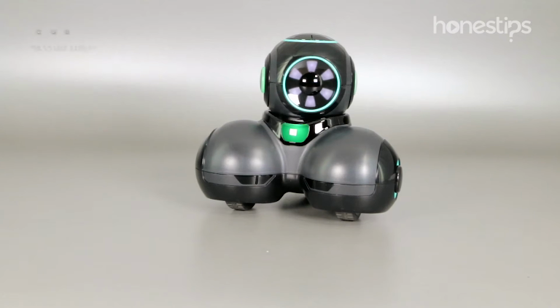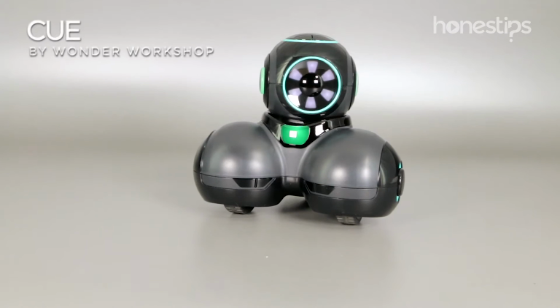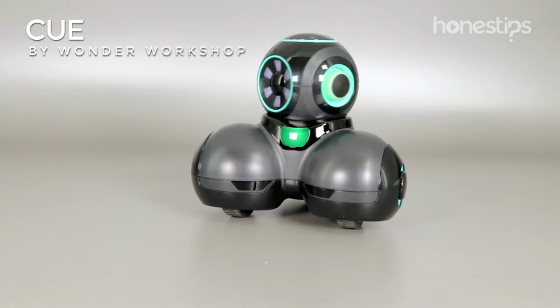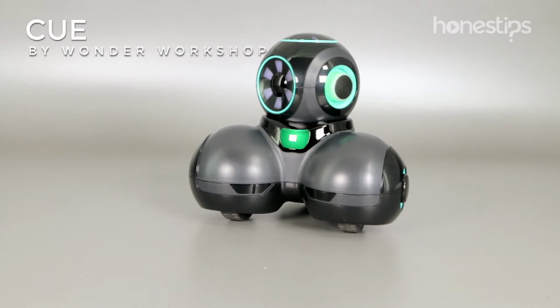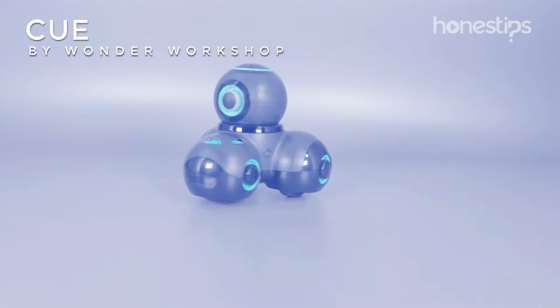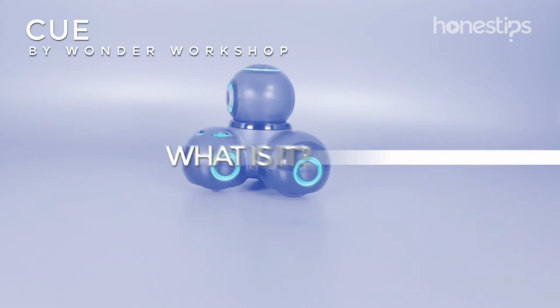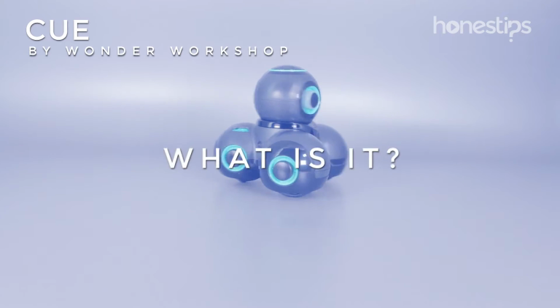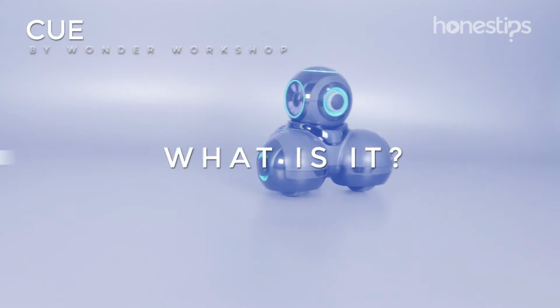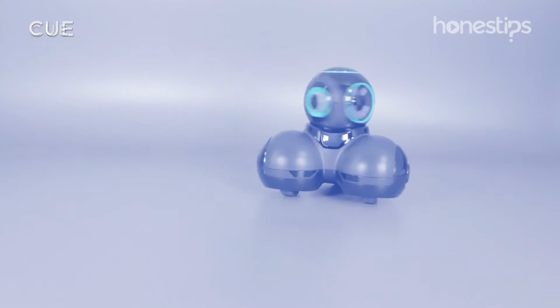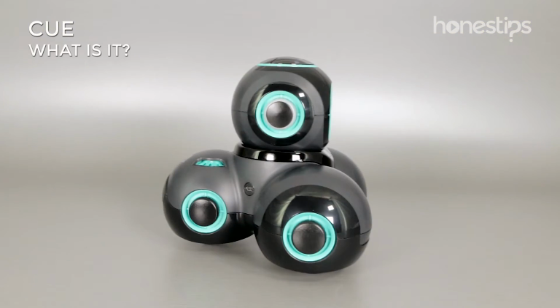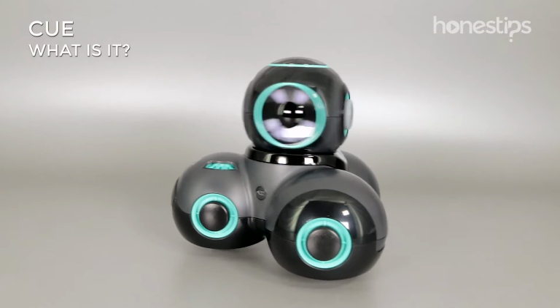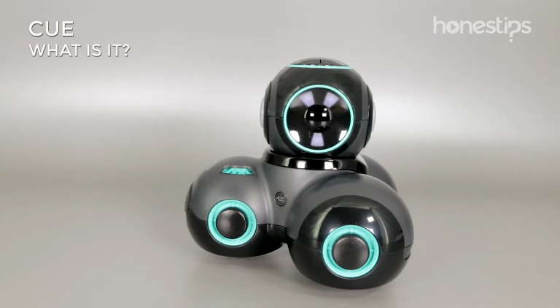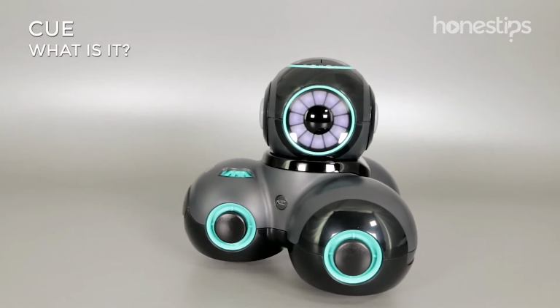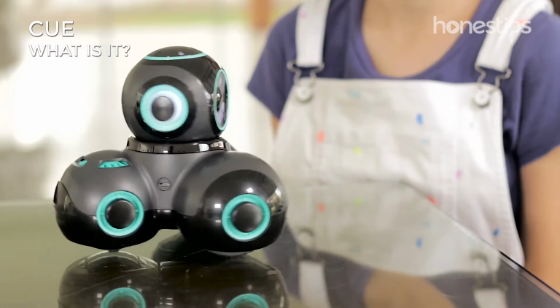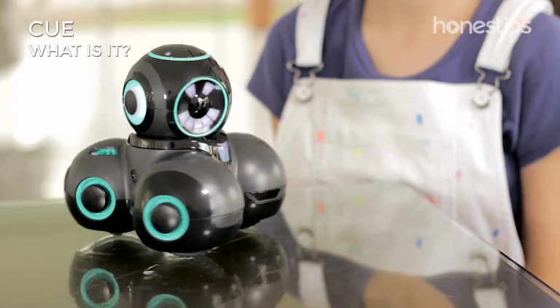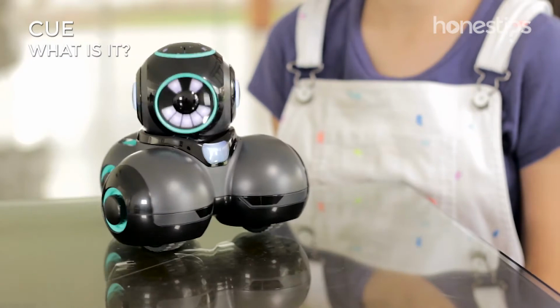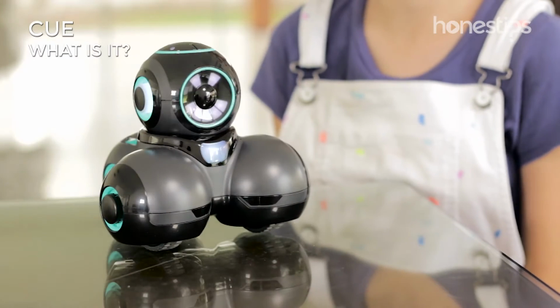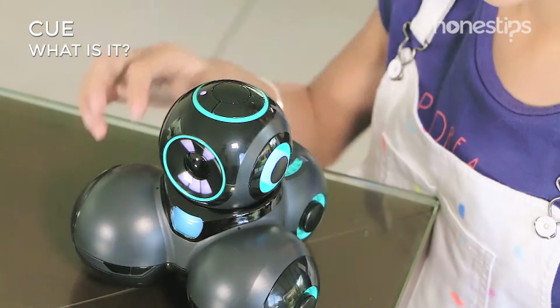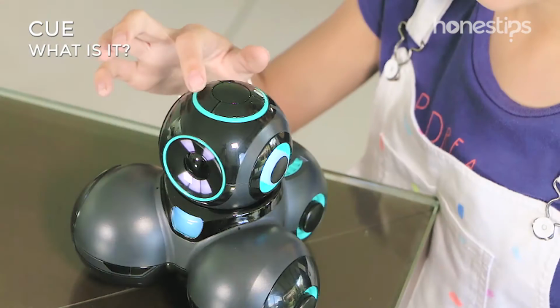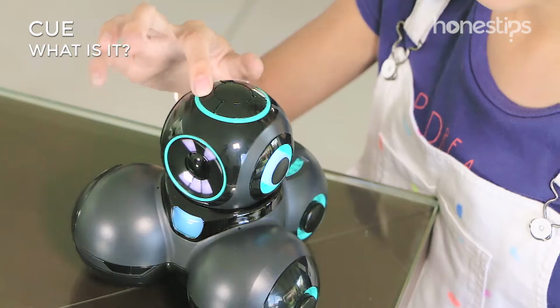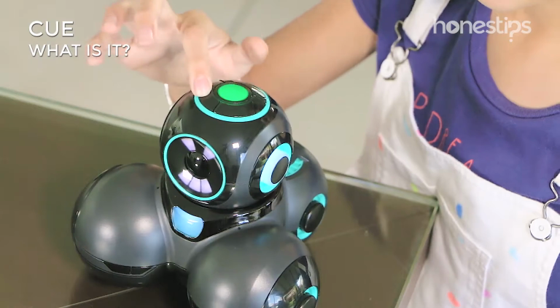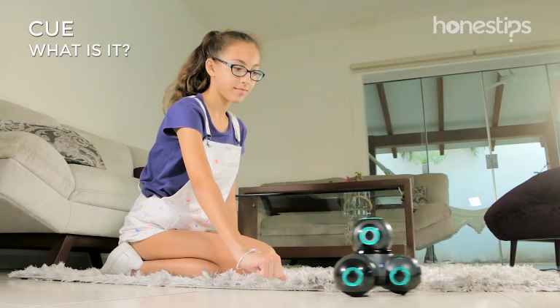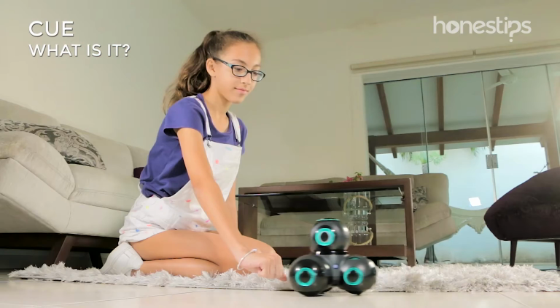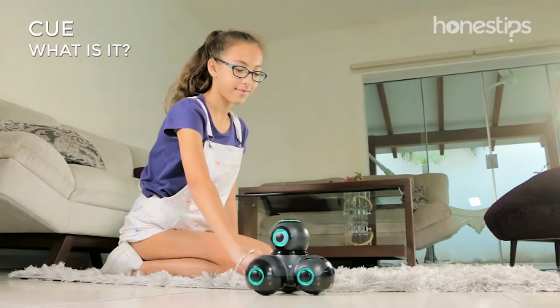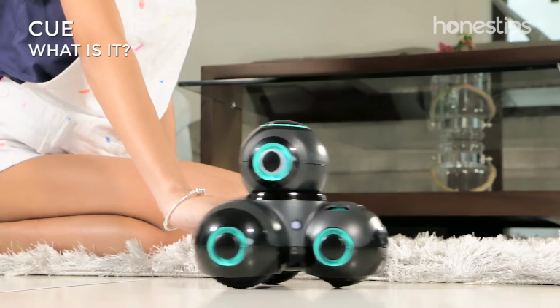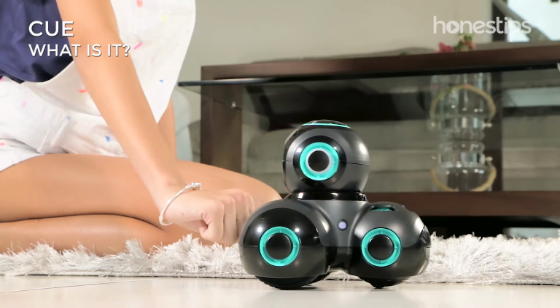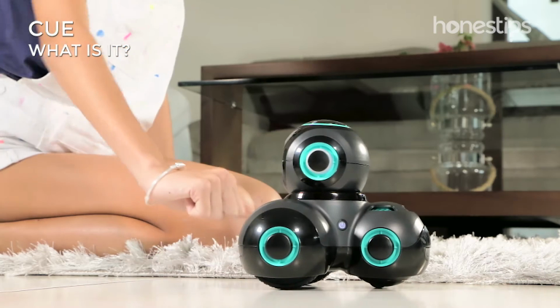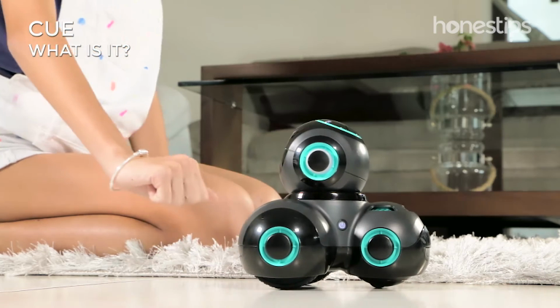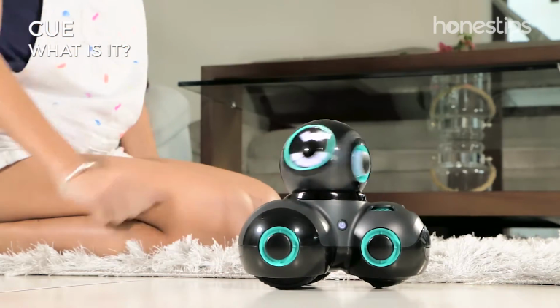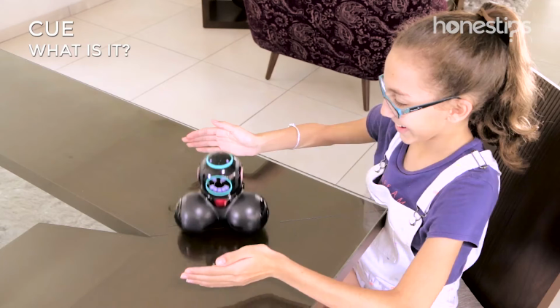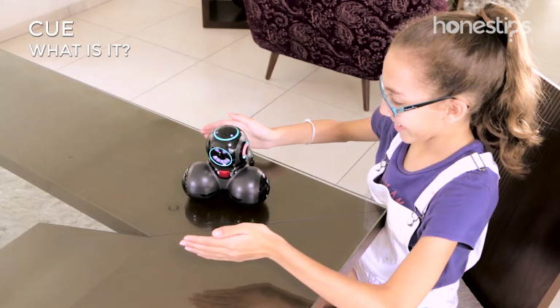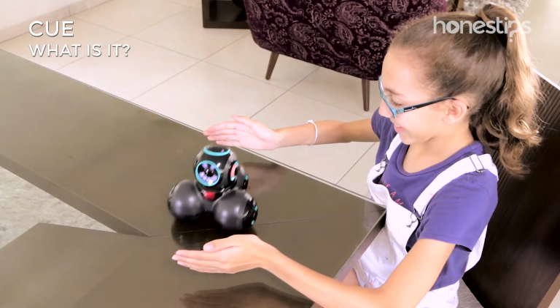Q by Wonder Workshop. What is it? Q is a customizable robot toy for kids that chats, moves, and interacts with you and its environment.